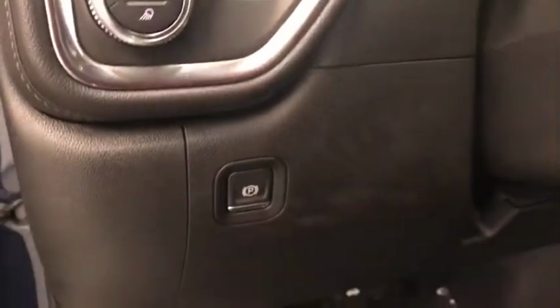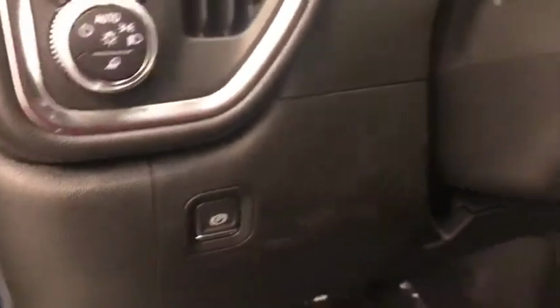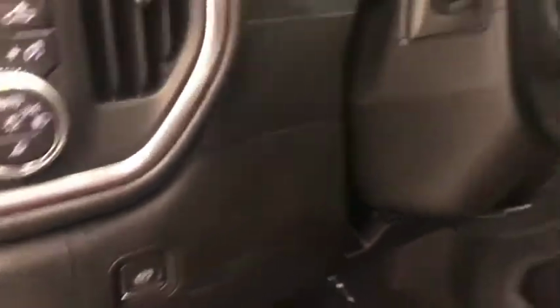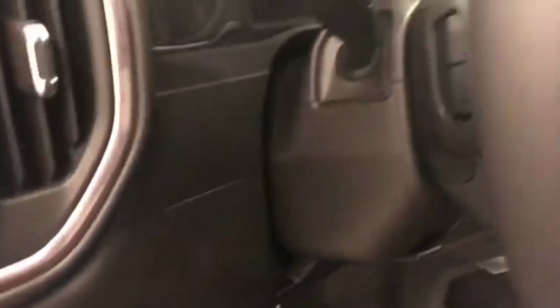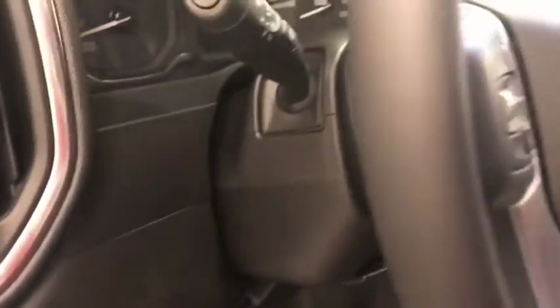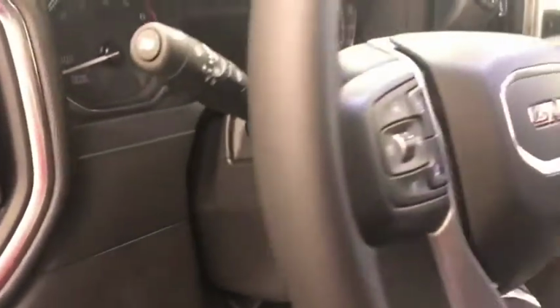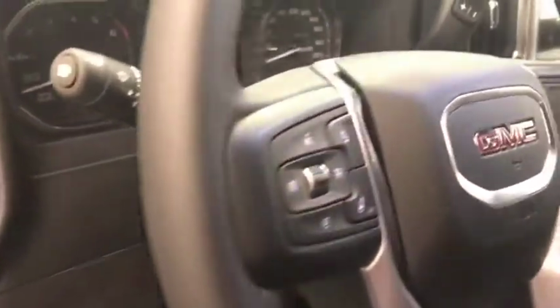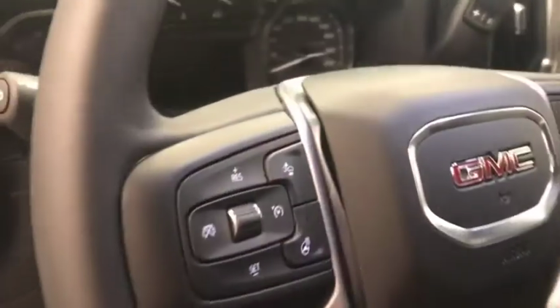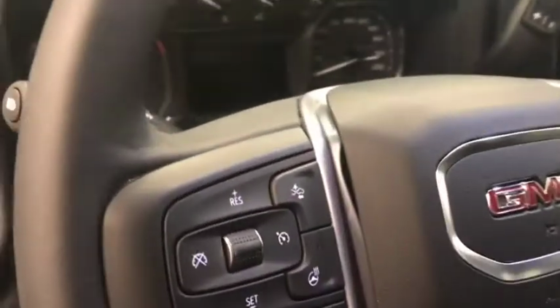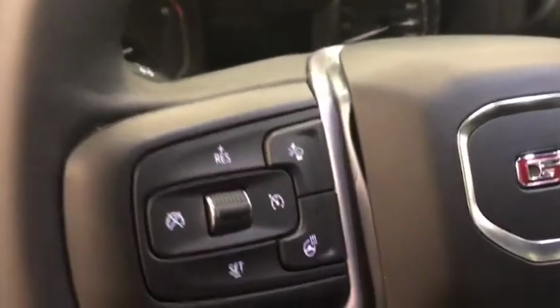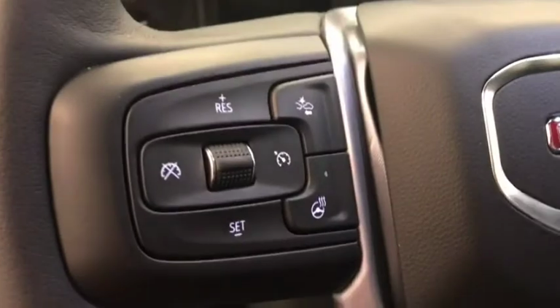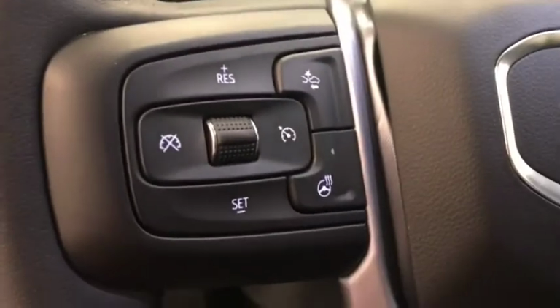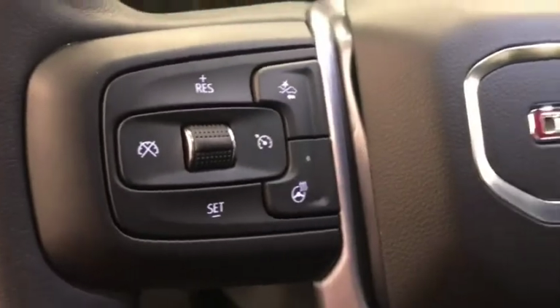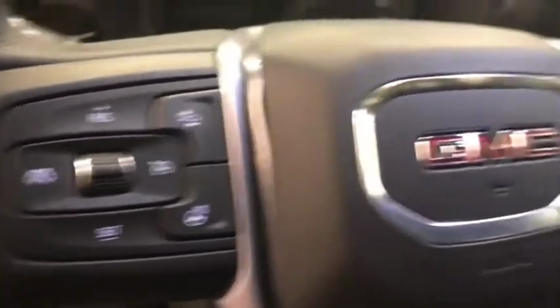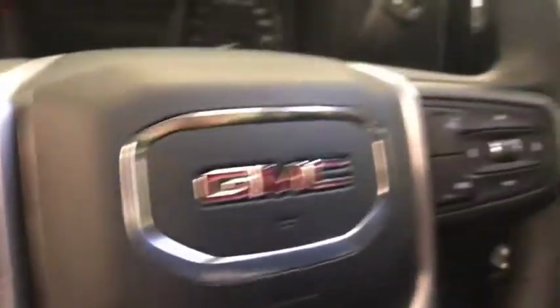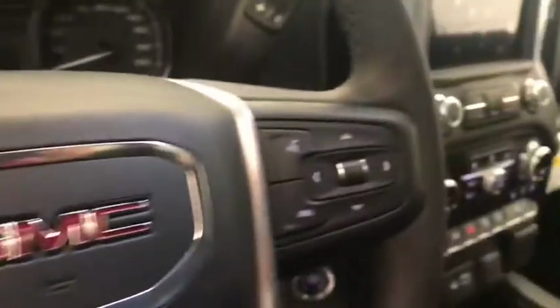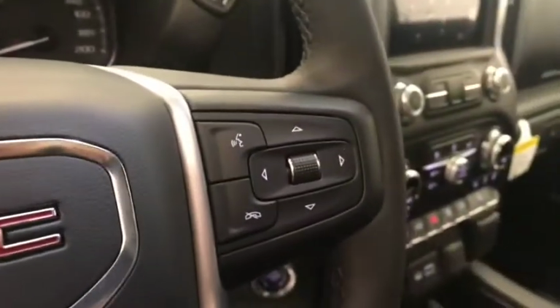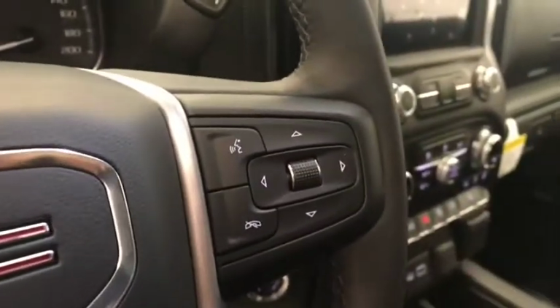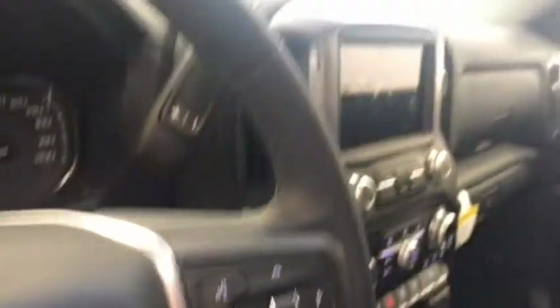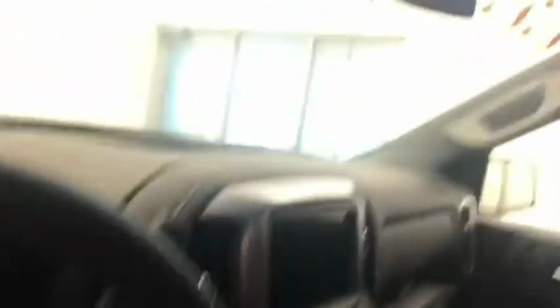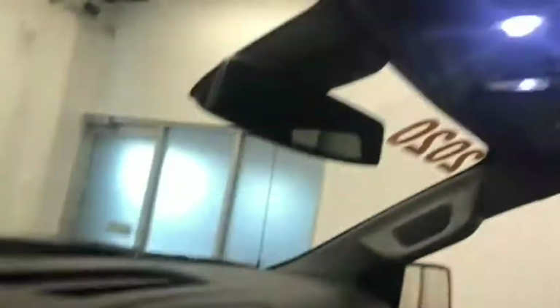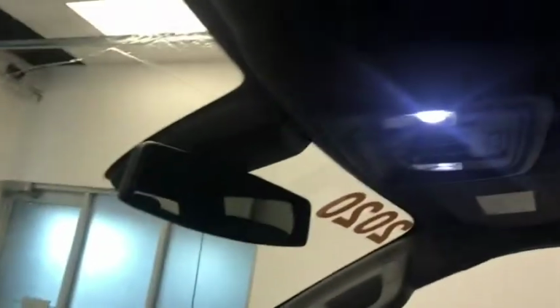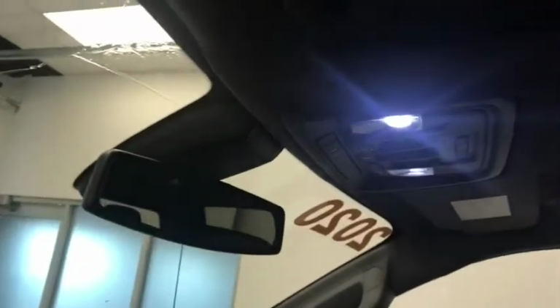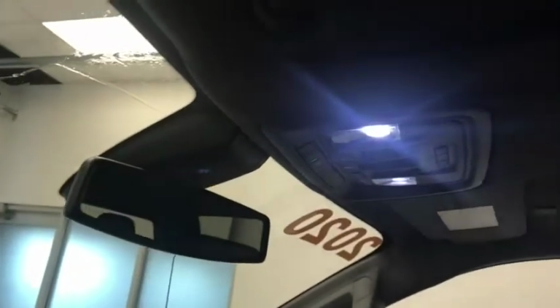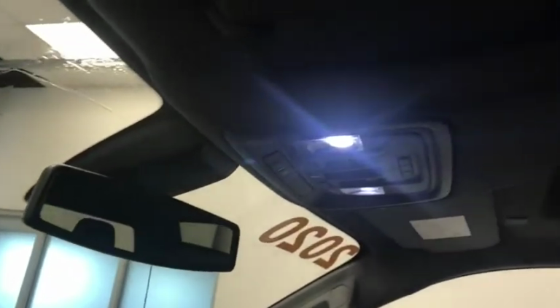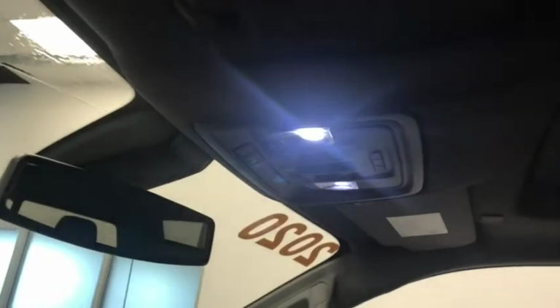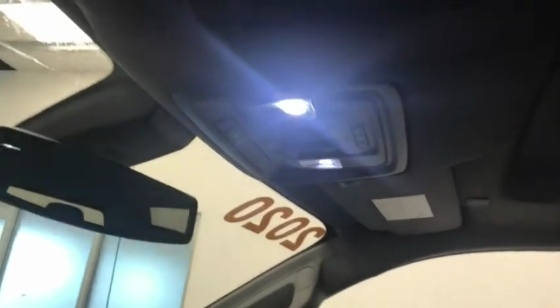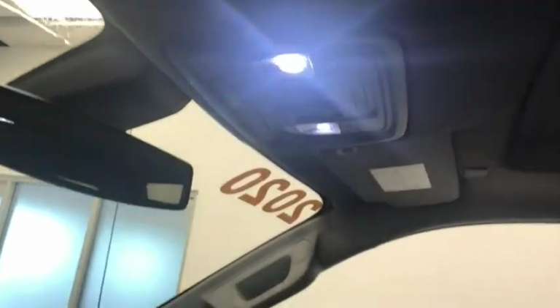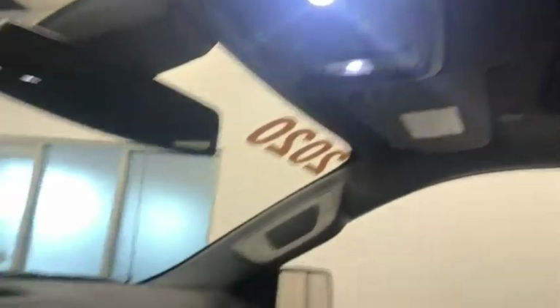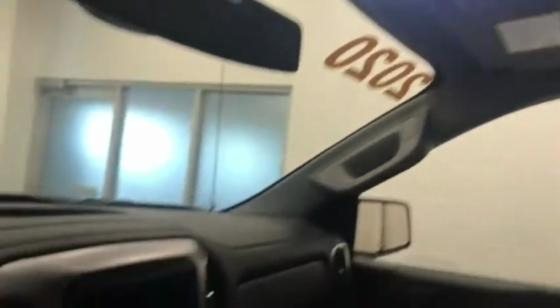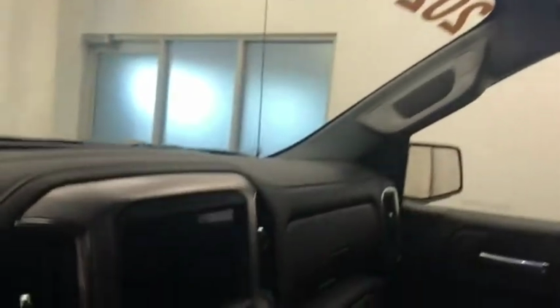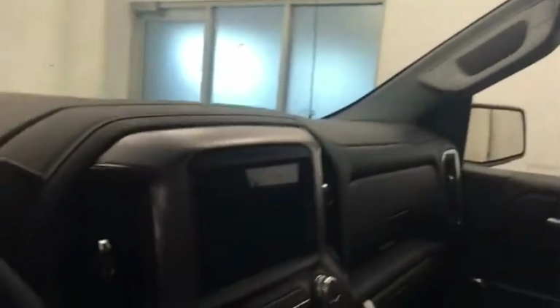Electronic park brake, tilt and telescopic steering wheel, cruise control, forward collision detection and heated steering wheel, hands-free communication and audio control, electrochromatic mirror, remote start with garage door opener, and sunroof controls.